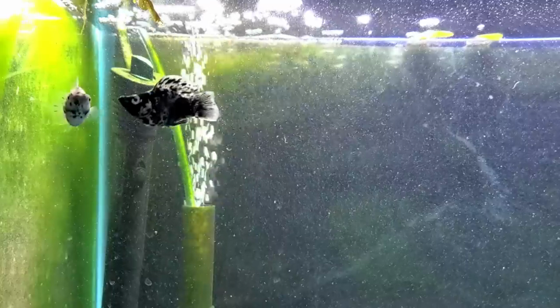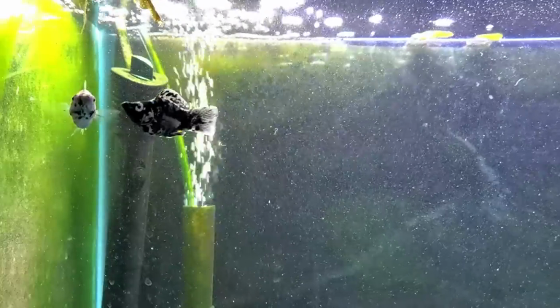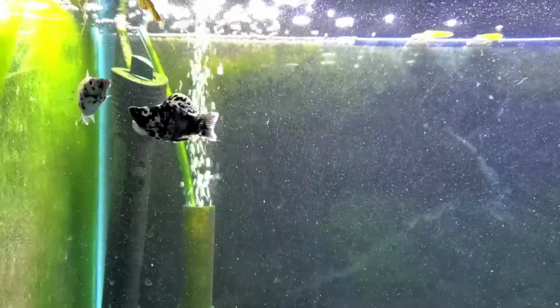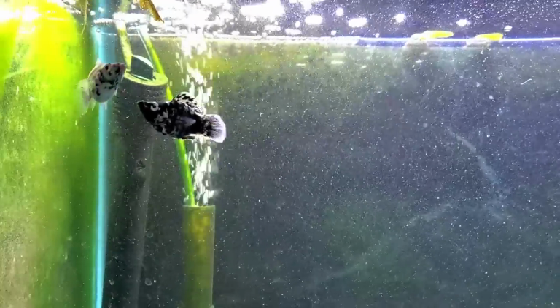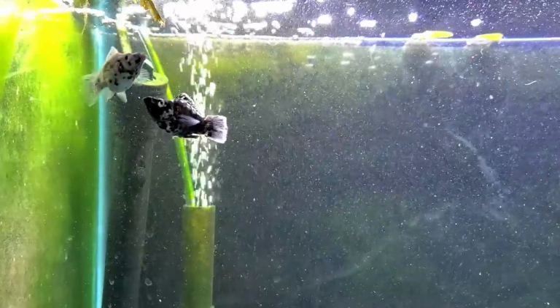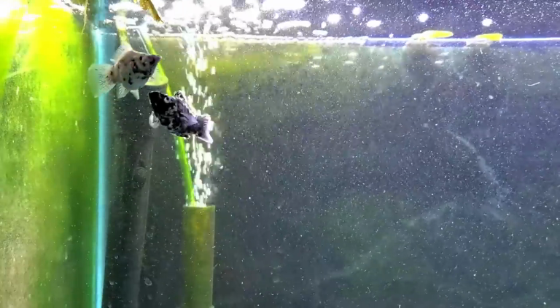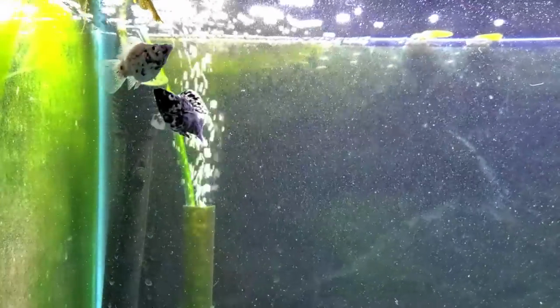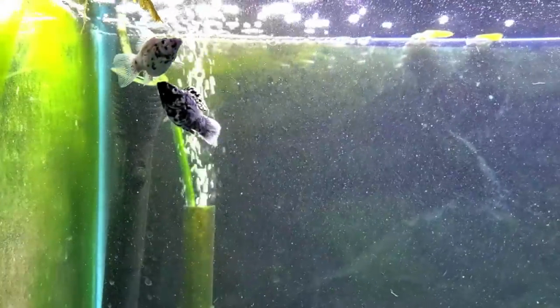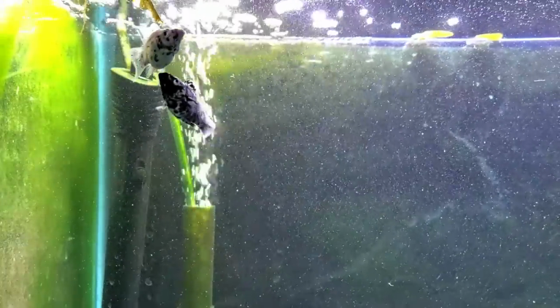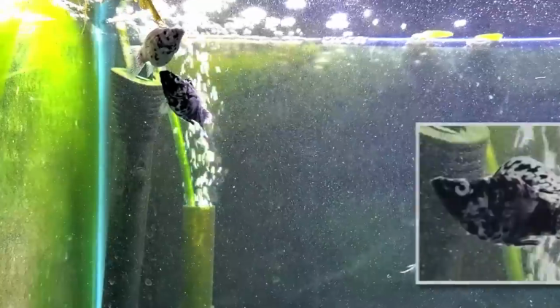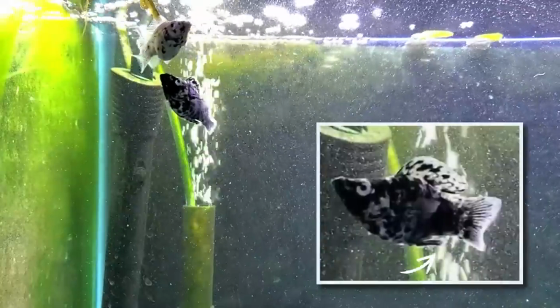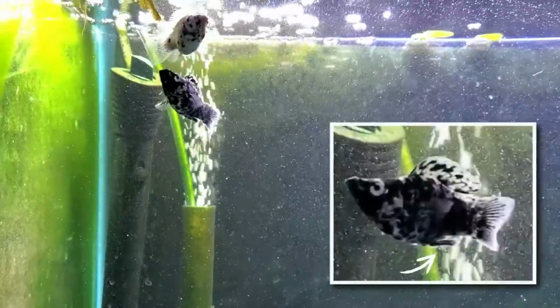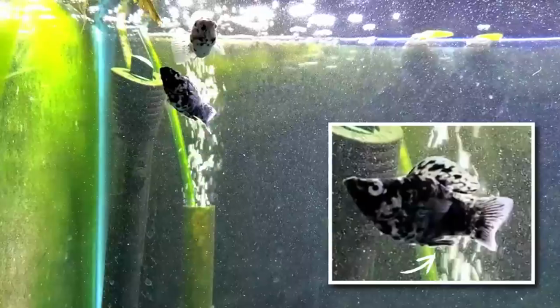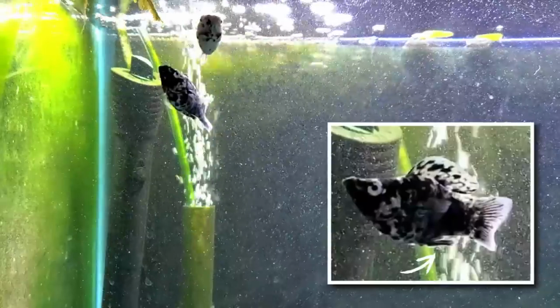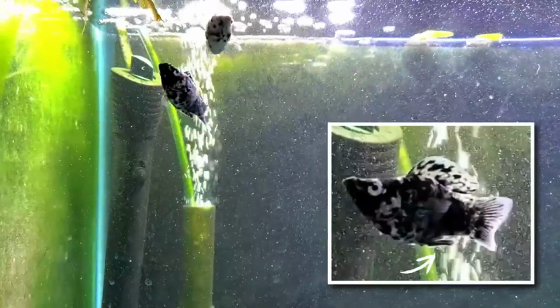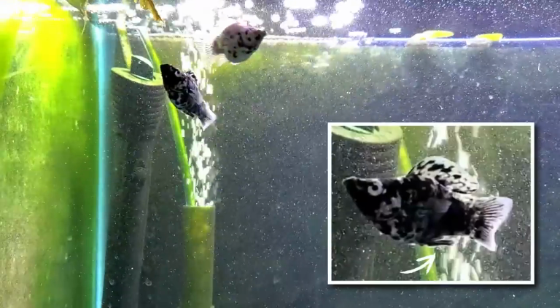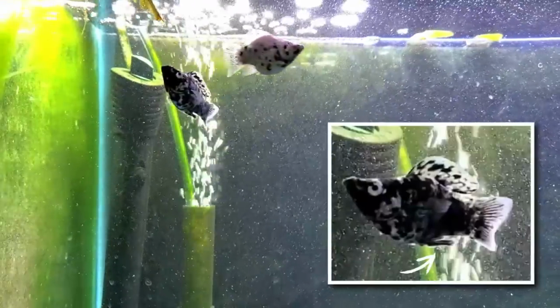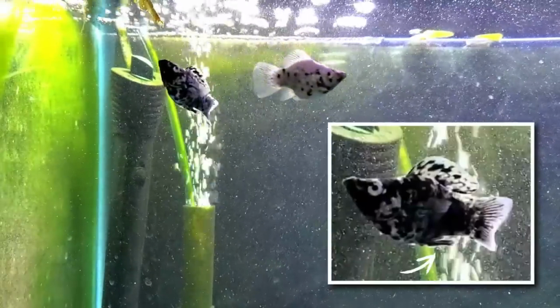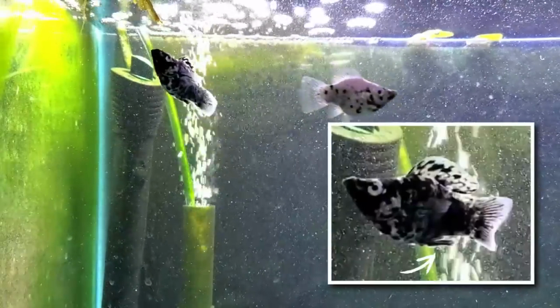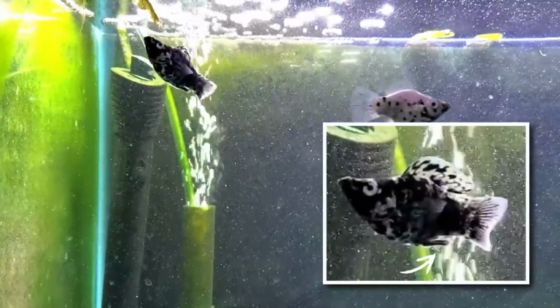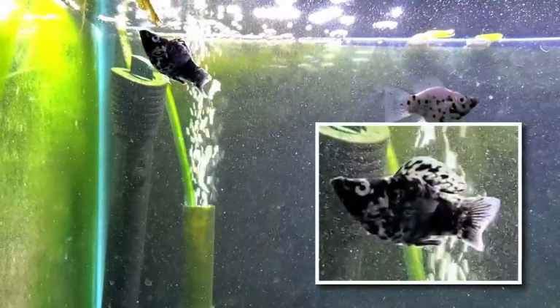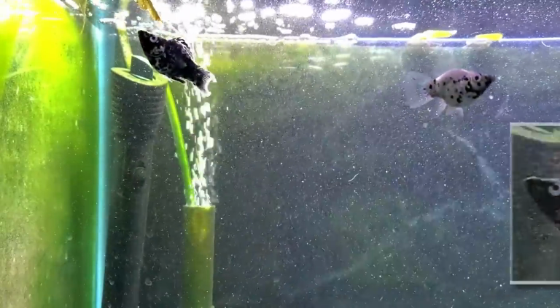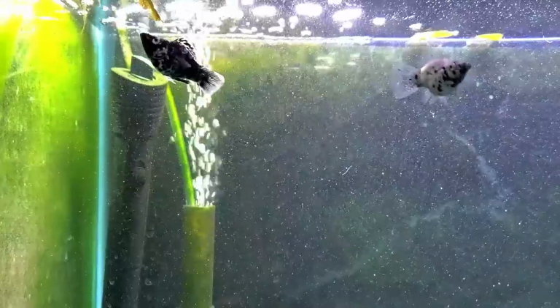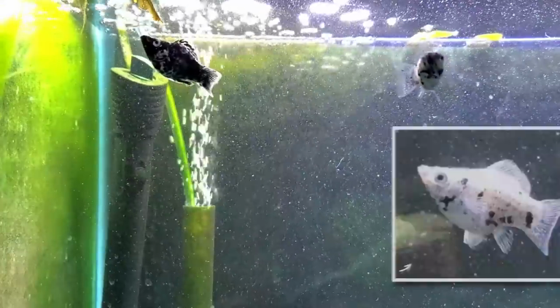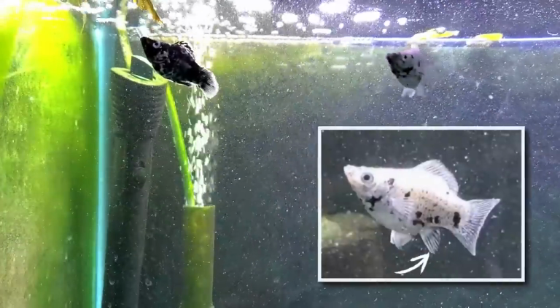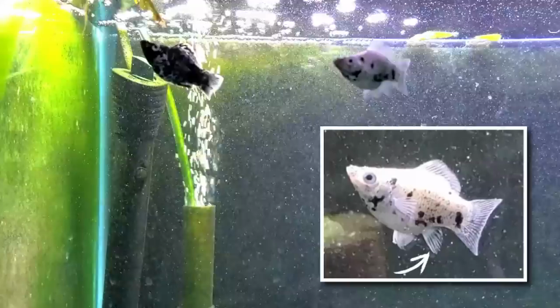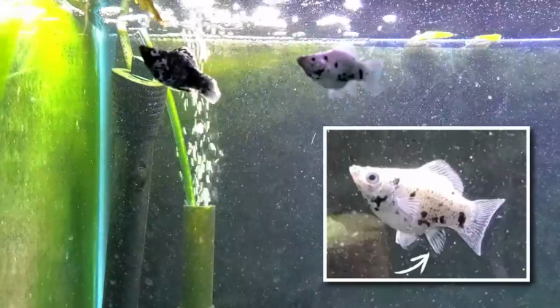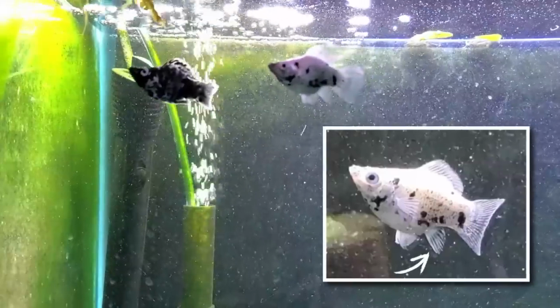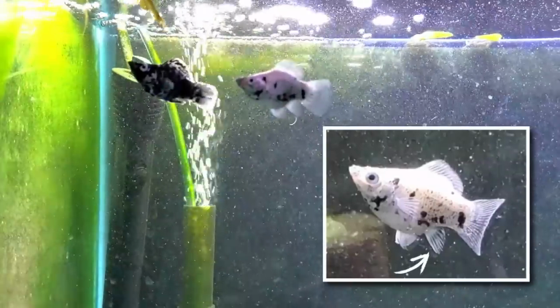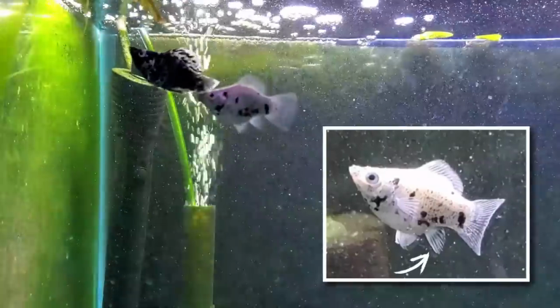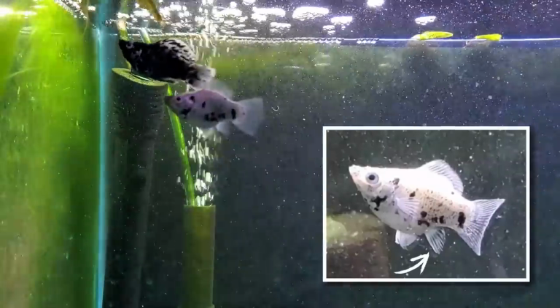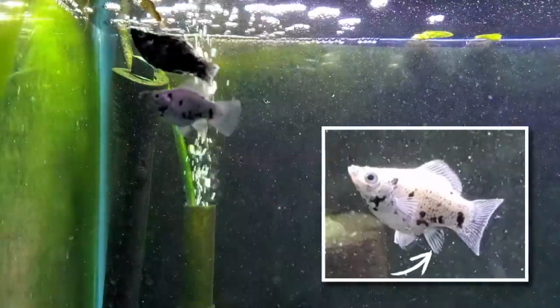Spotty is the groom, dressed all in black. You can tell he's male because he's got a thin, stick-like, horizontal anal fin called a gonopodium. Versus Dotty, the bride, dressed all in white, and her anal fin is more of a fan shape.